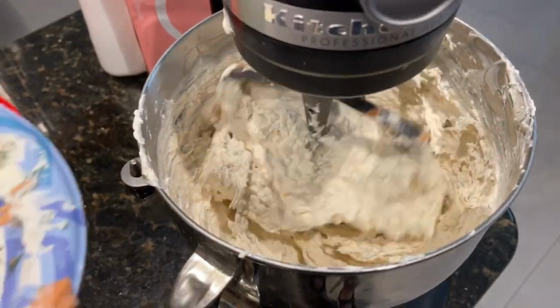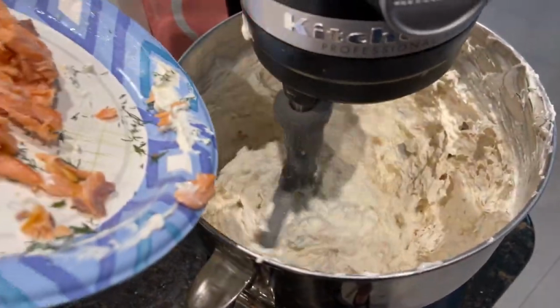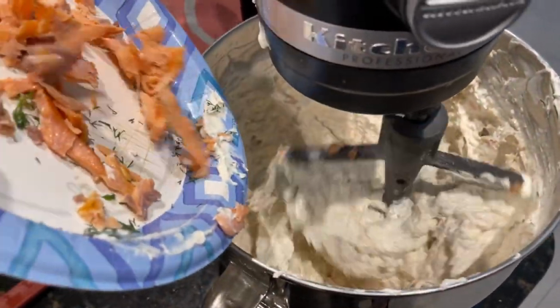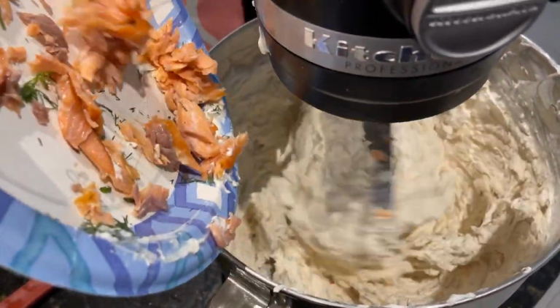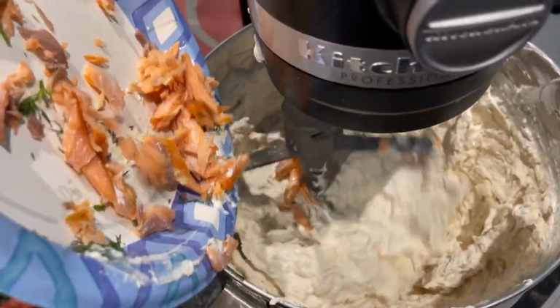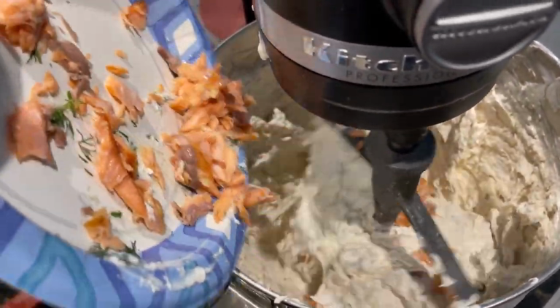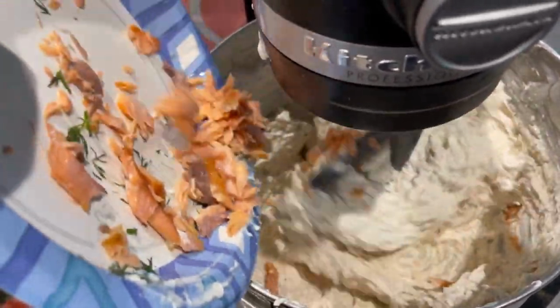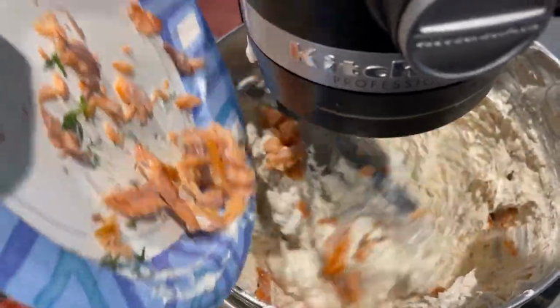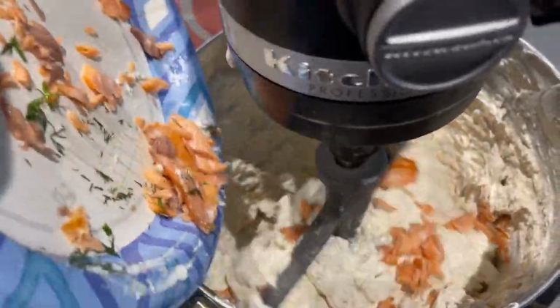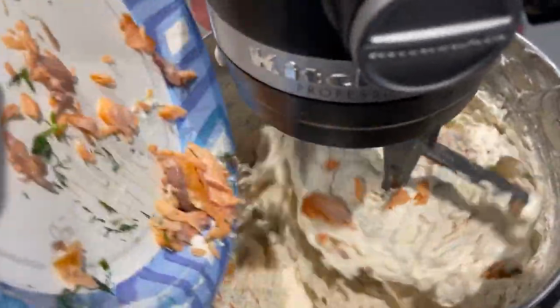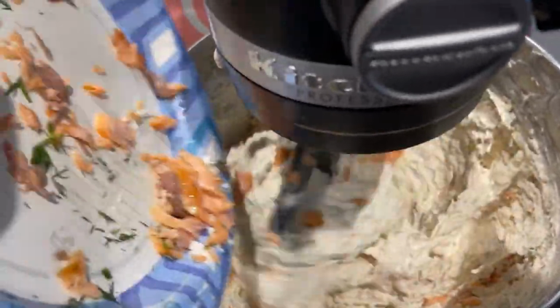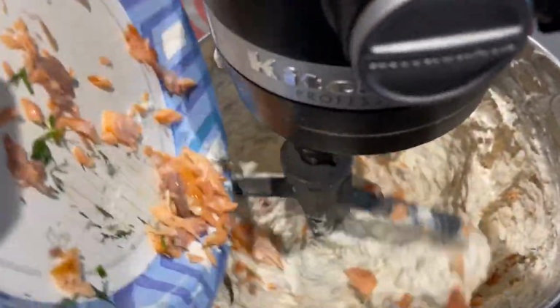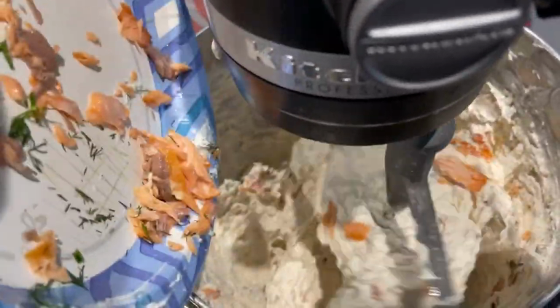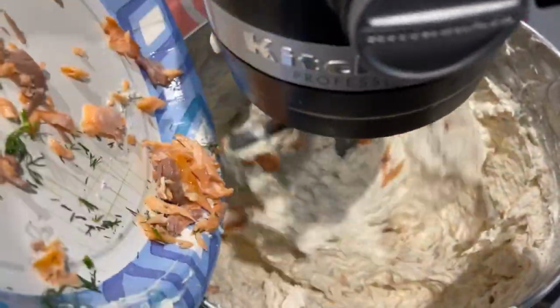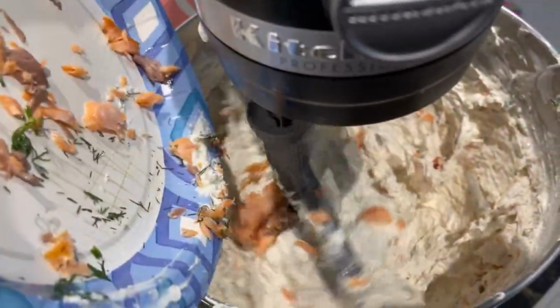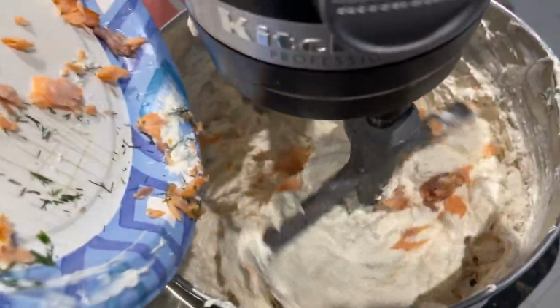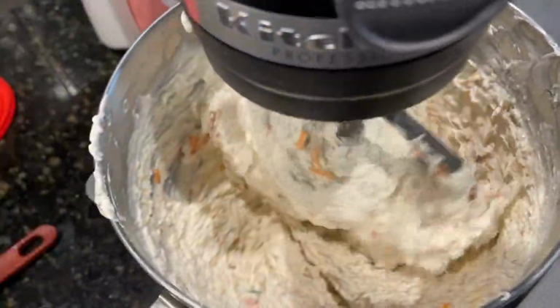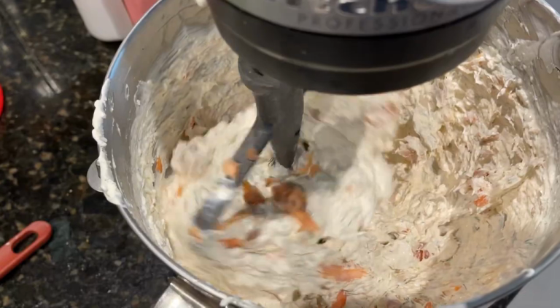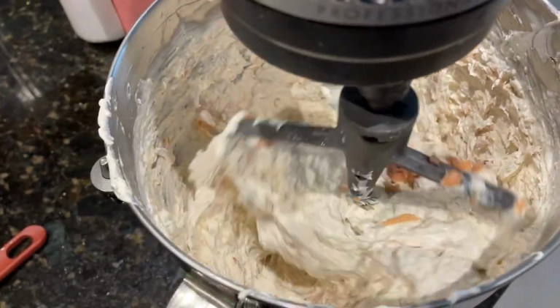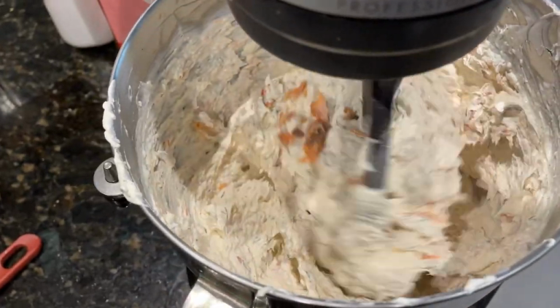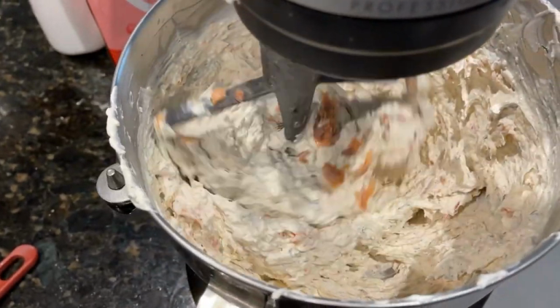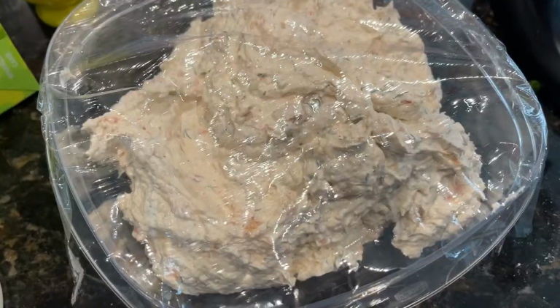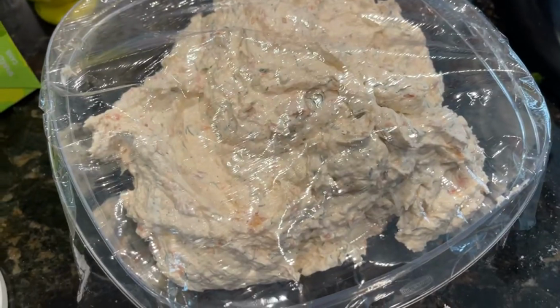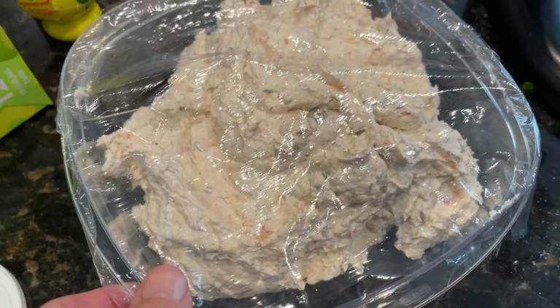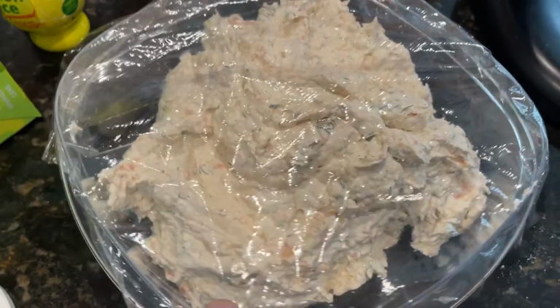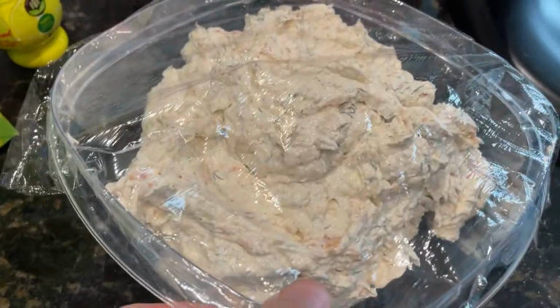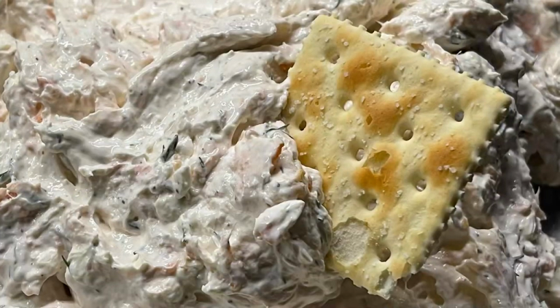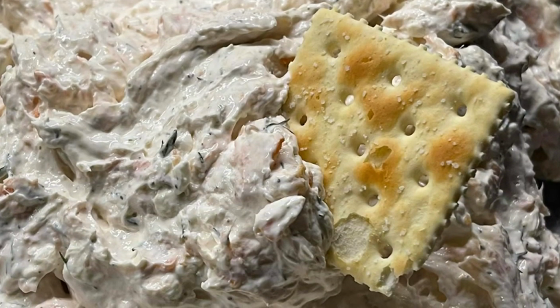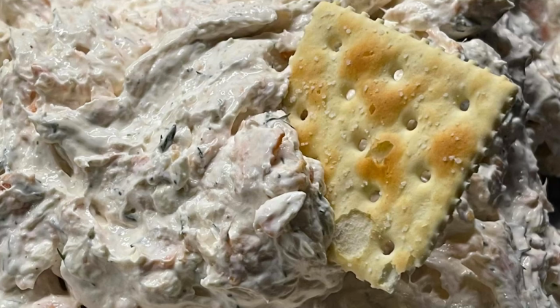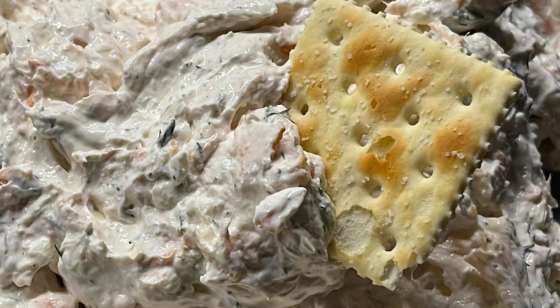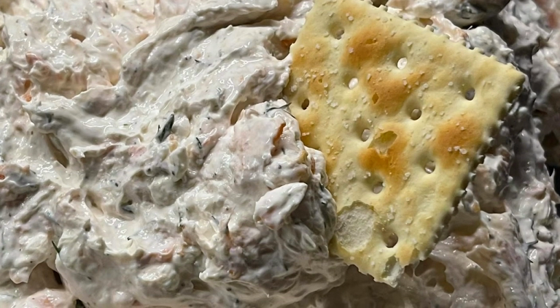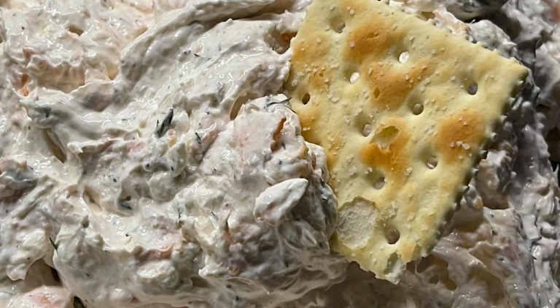I'm doing the fish — I put in about 20 ounces for this. Chill it for a few hours and enjoy with your favorite crackers. See you later.